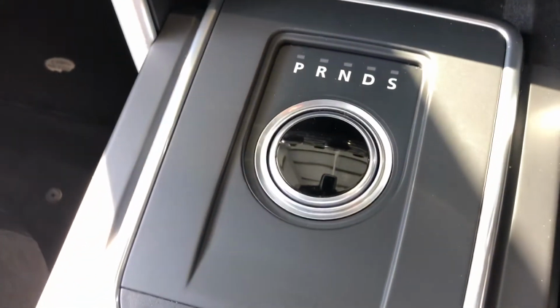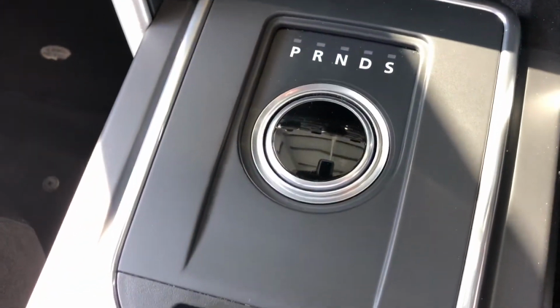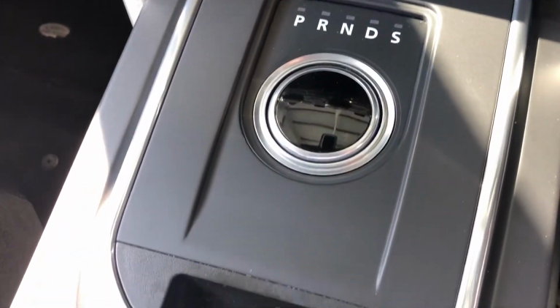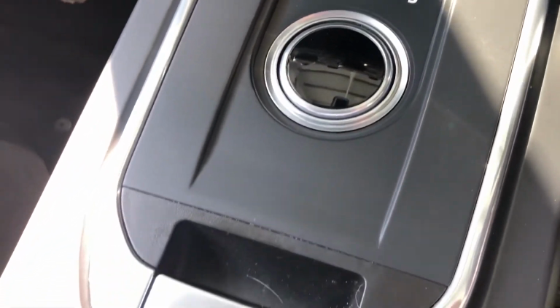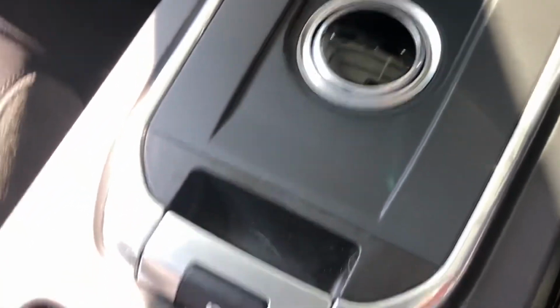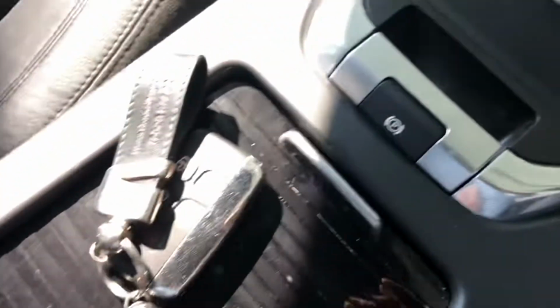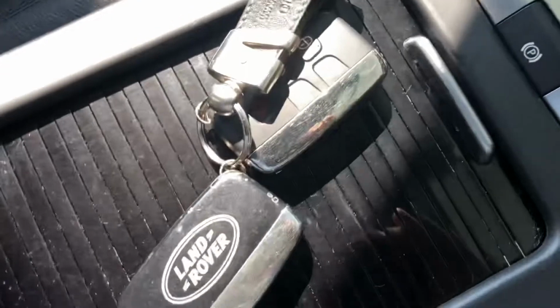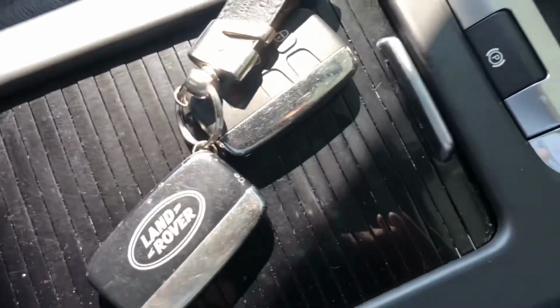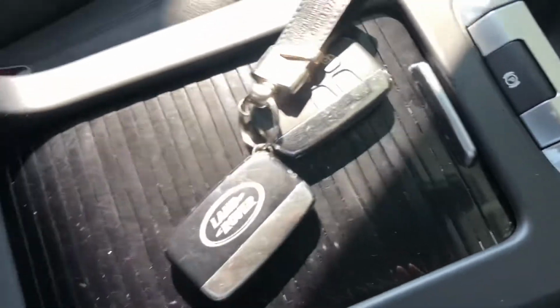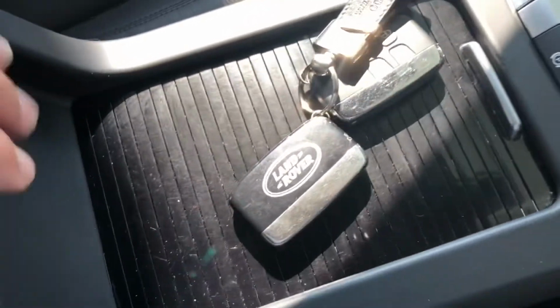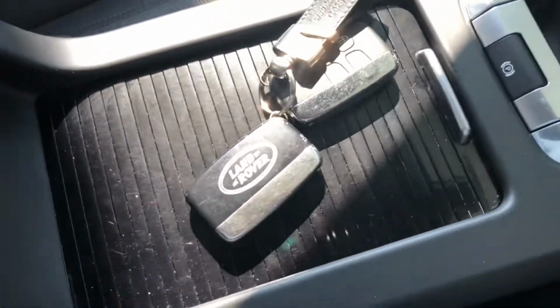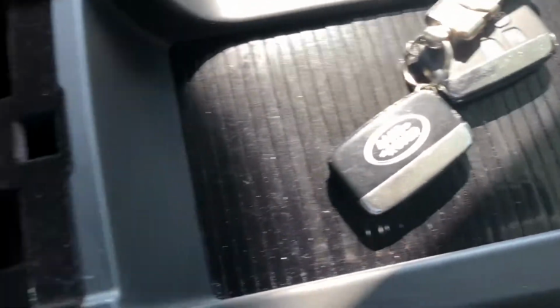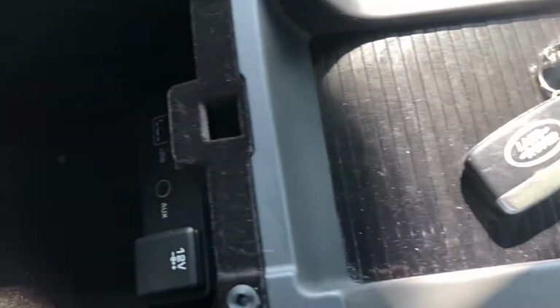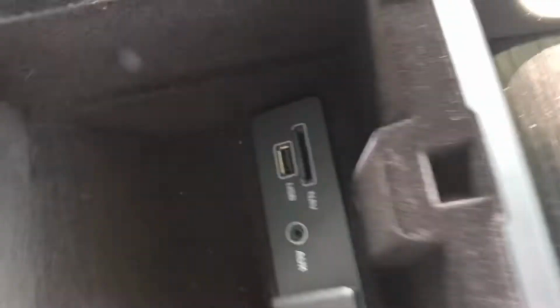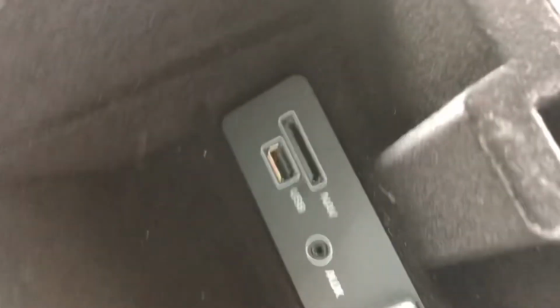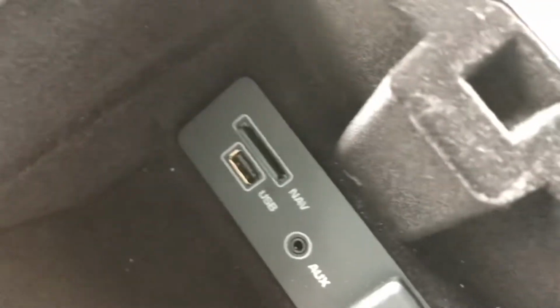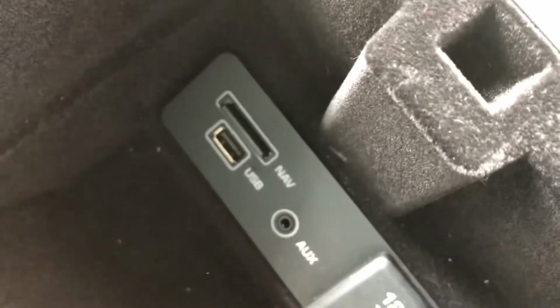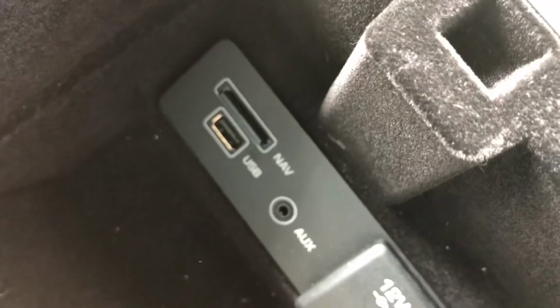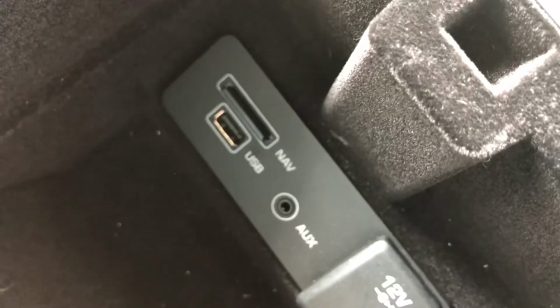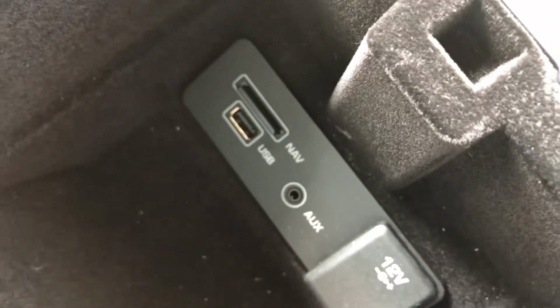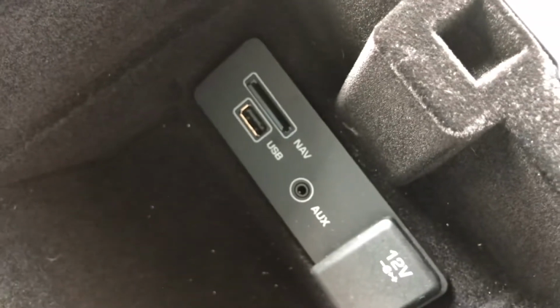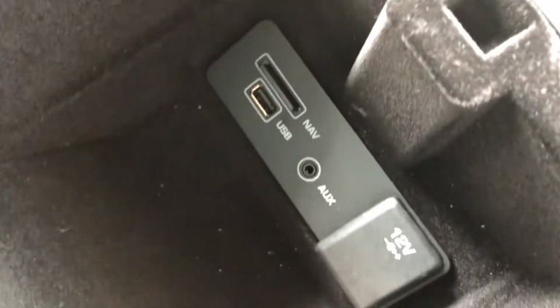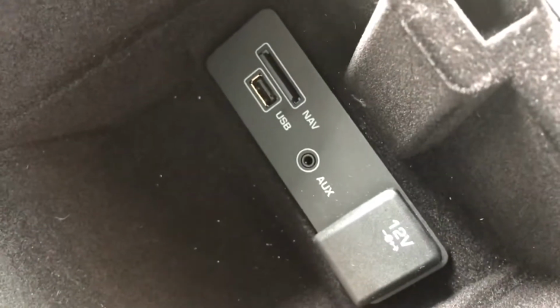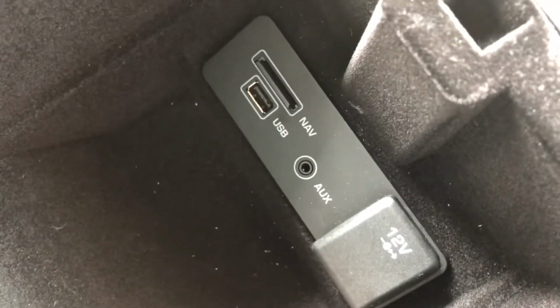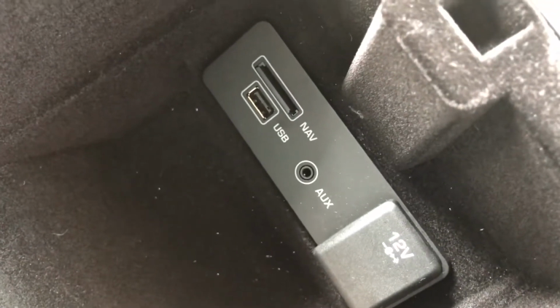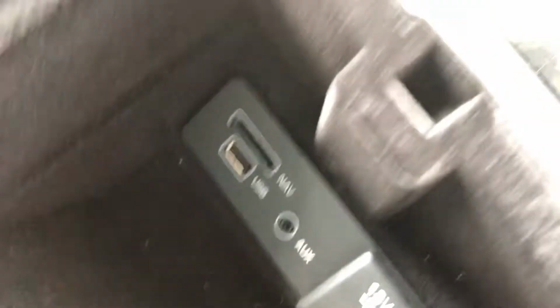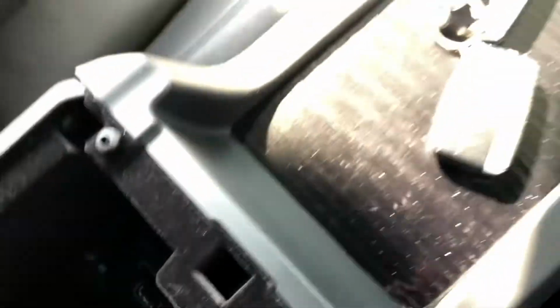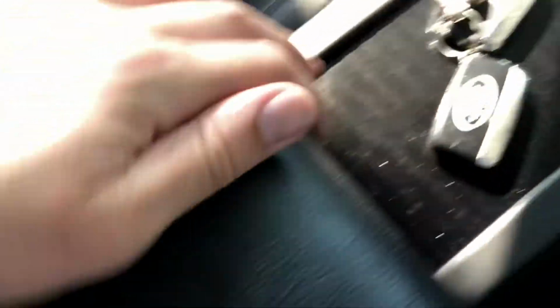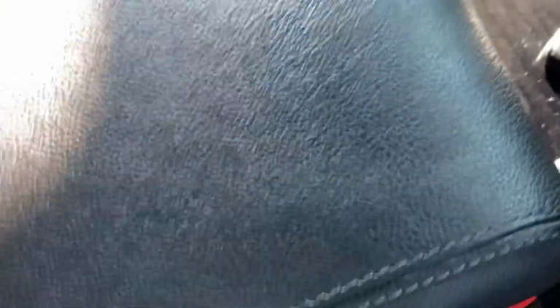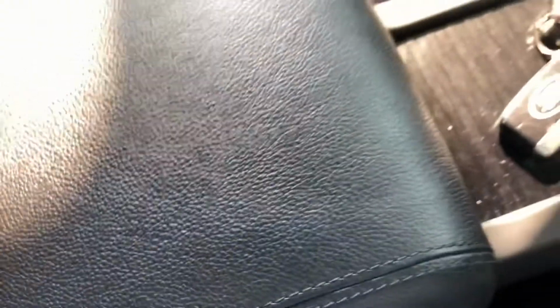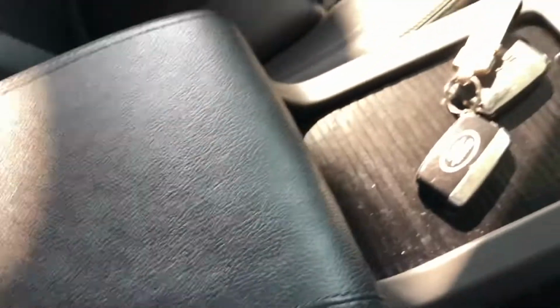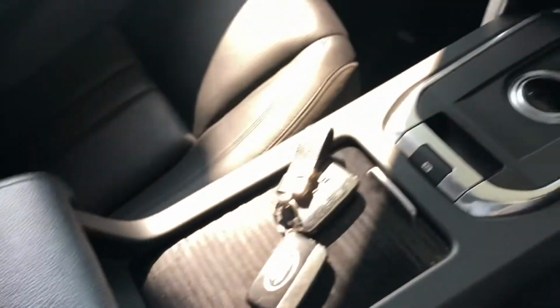Auto gearbox, comes with two keys and then in here you've got your nav disc, USB and another 12 volt charger. Nice and then you've got your centre armrest for those long journeys.